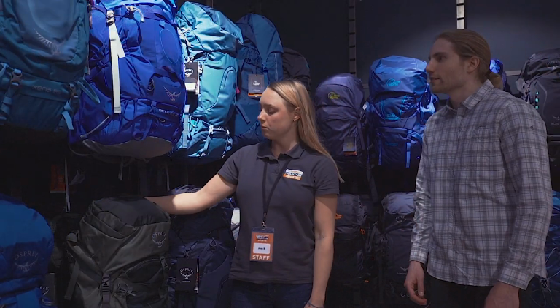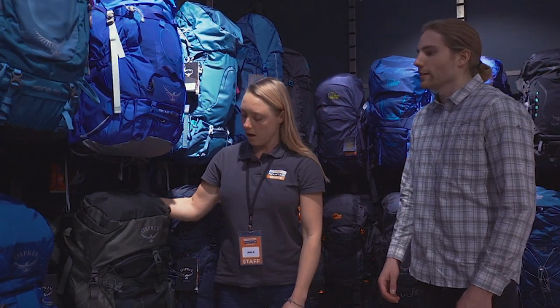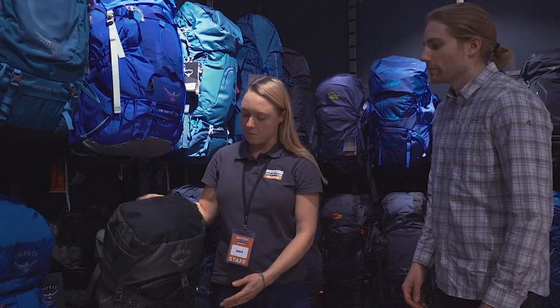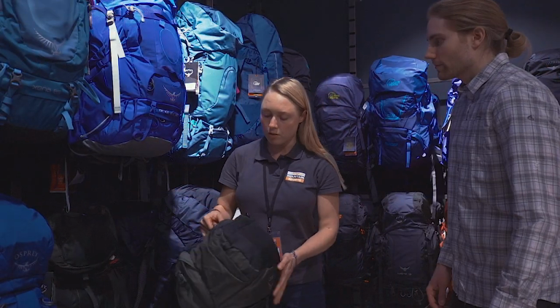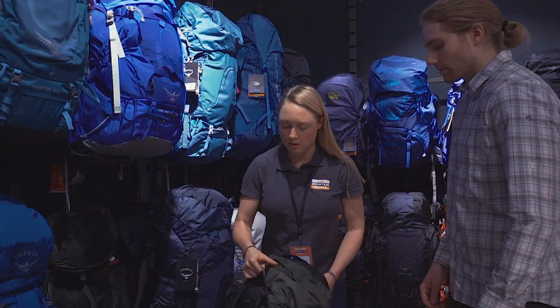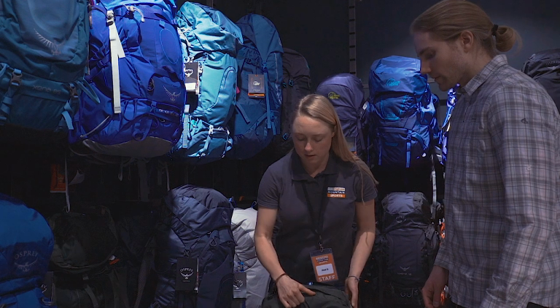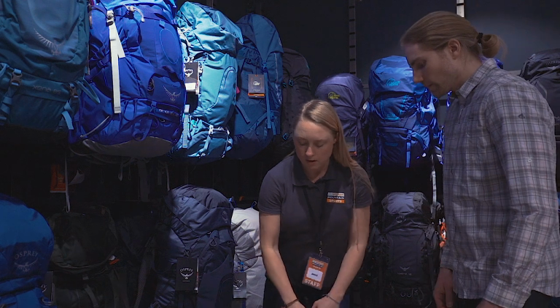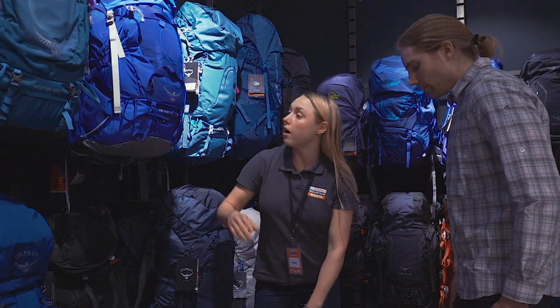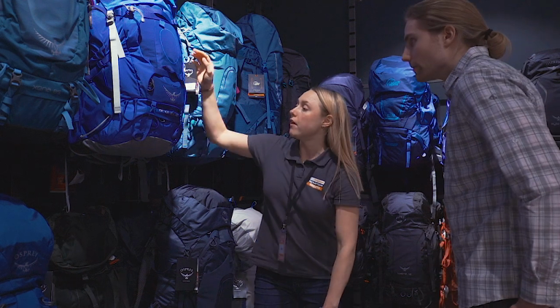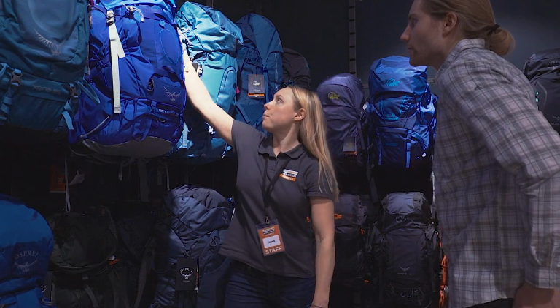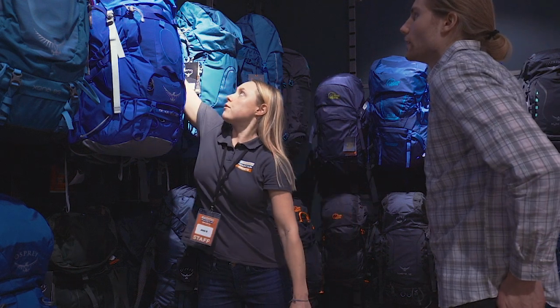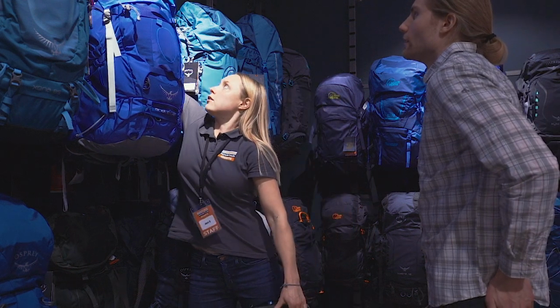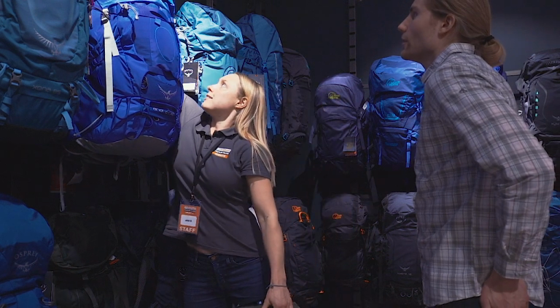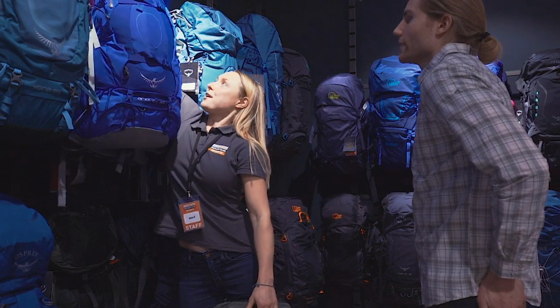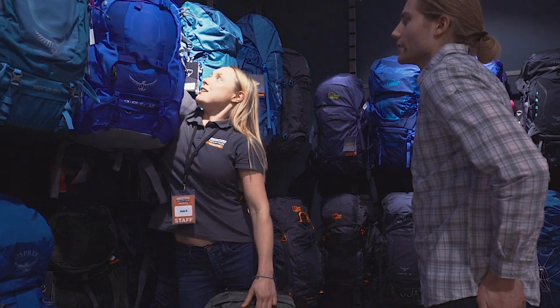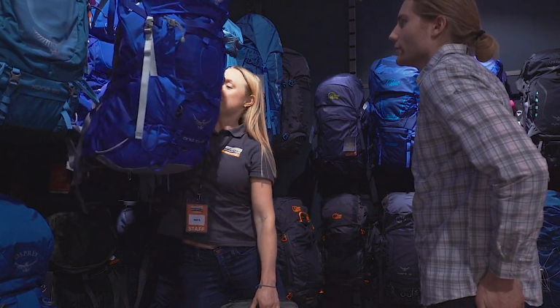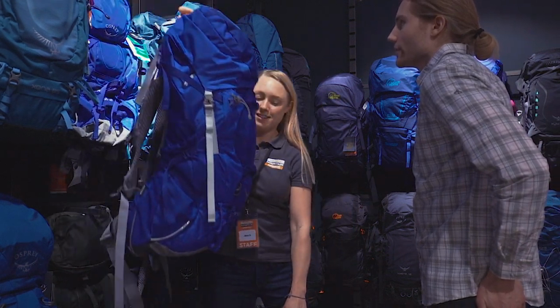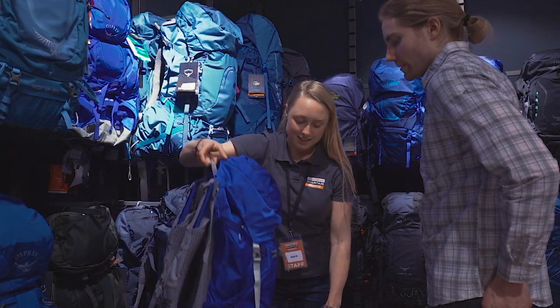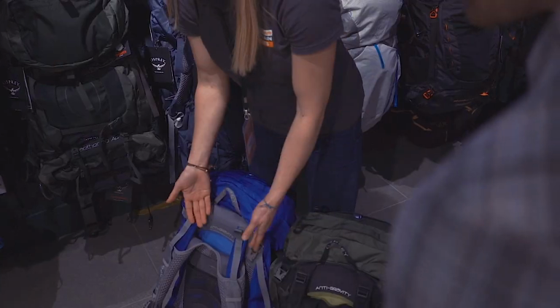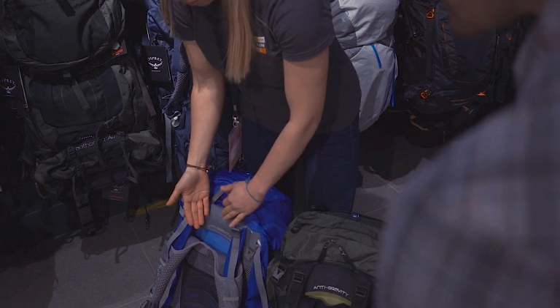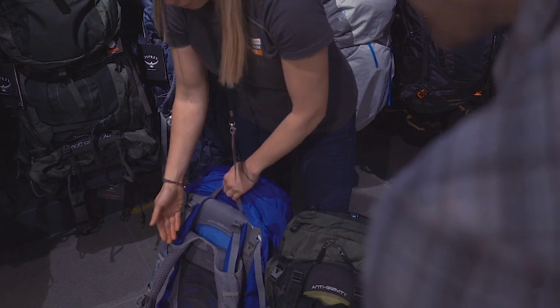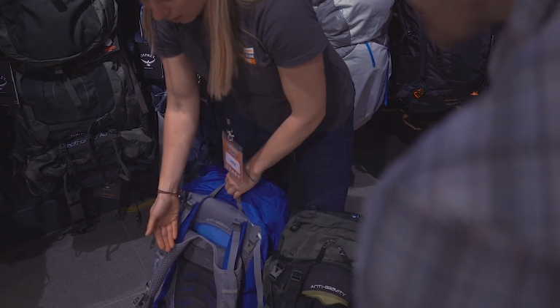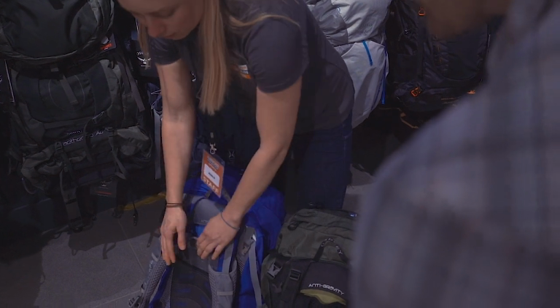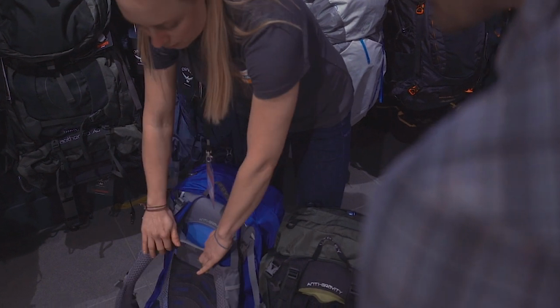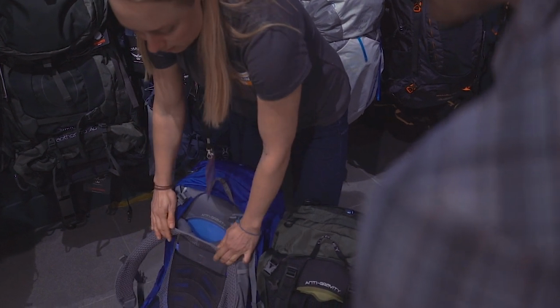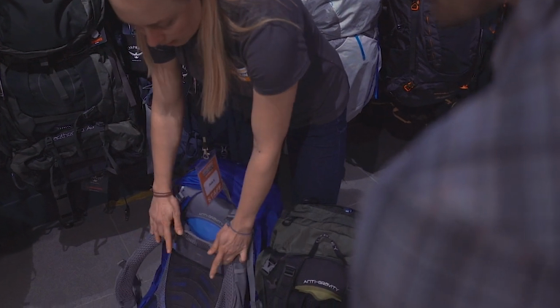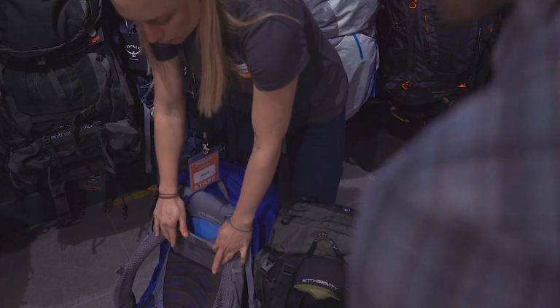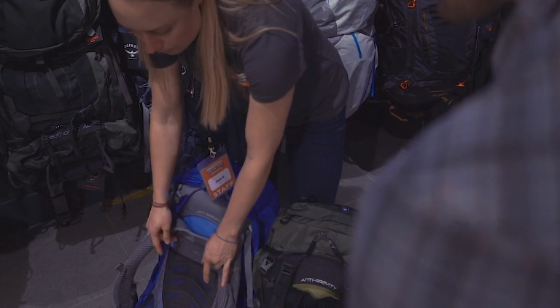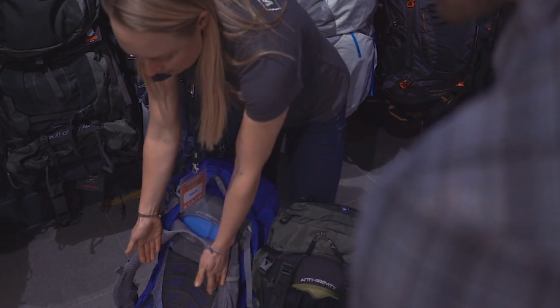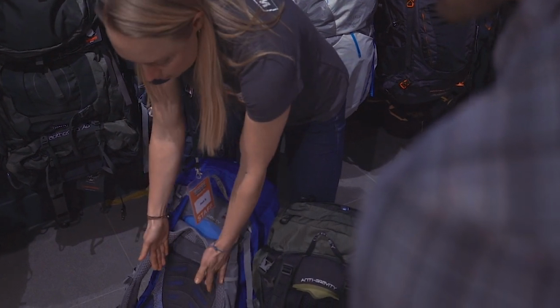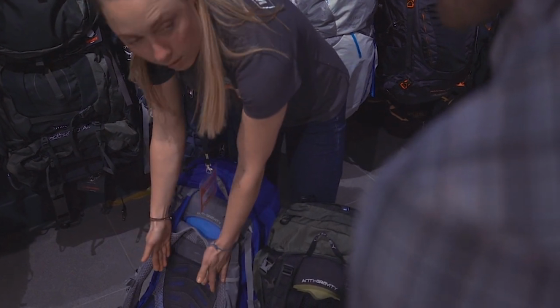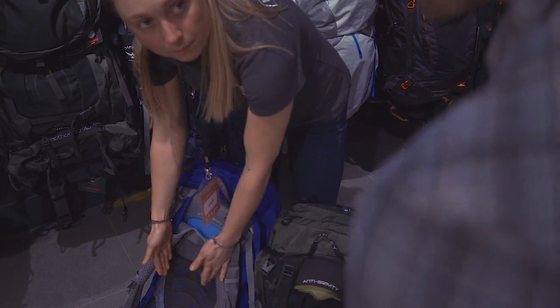We'll explain to you how packs are sized and the different back systems available. If required, we'll show you women-specific models. Any information you give us helps us assess which pack is going to work best.